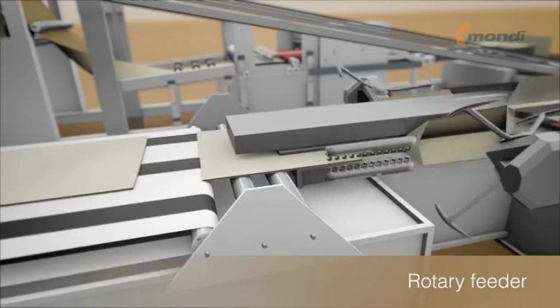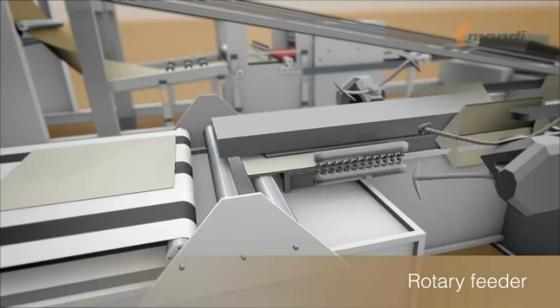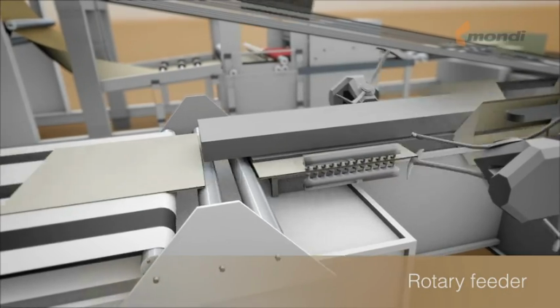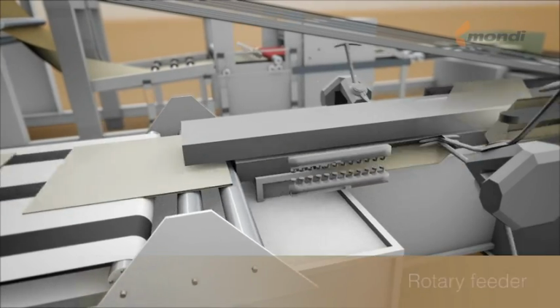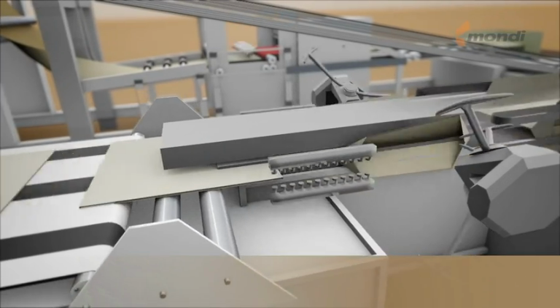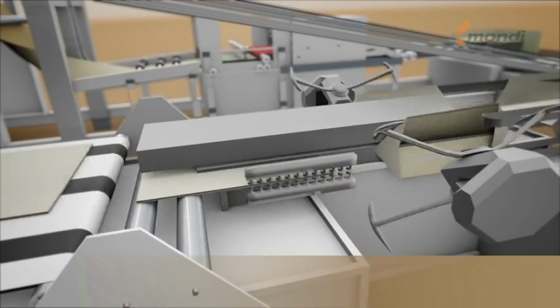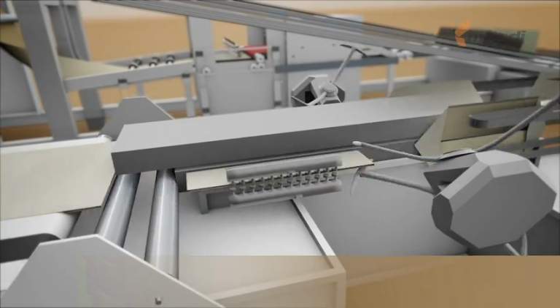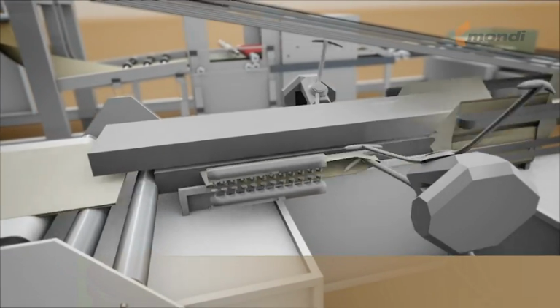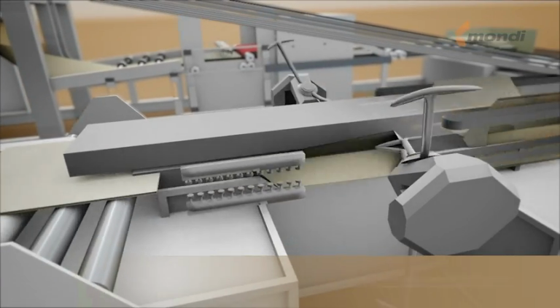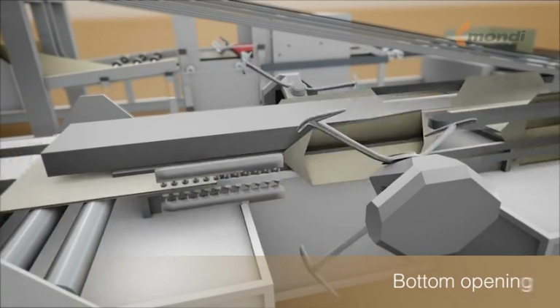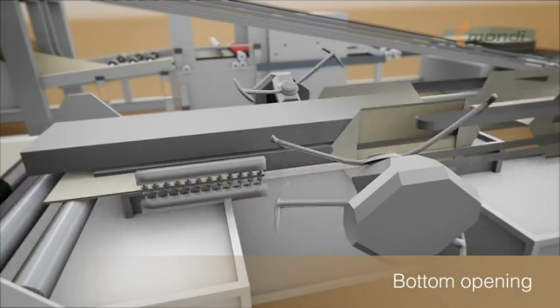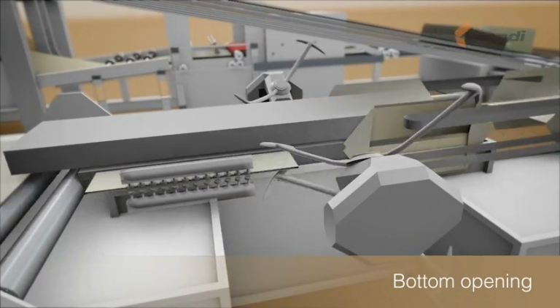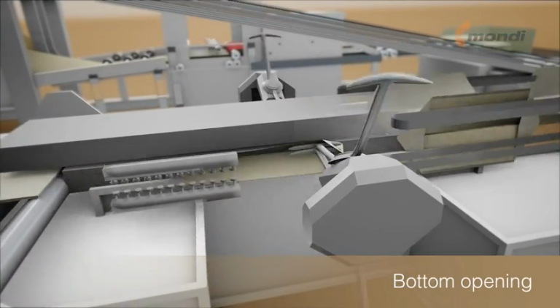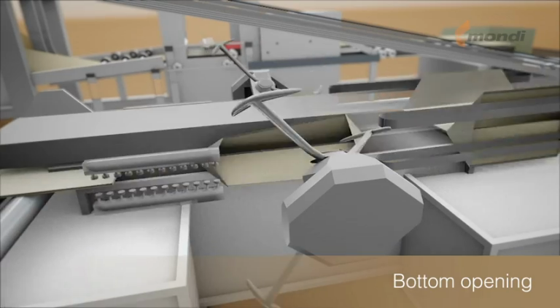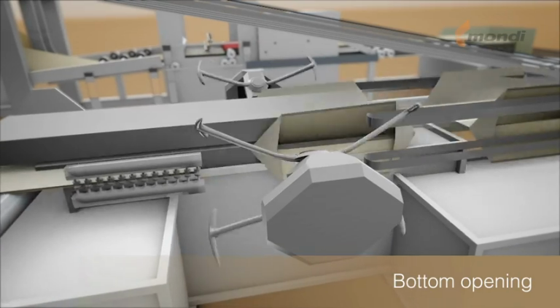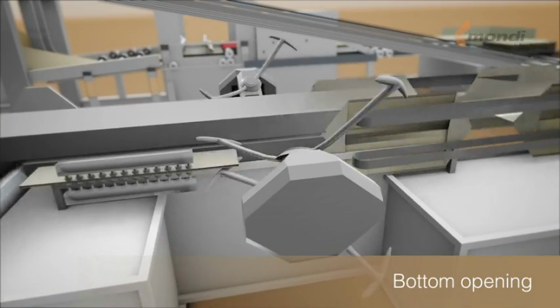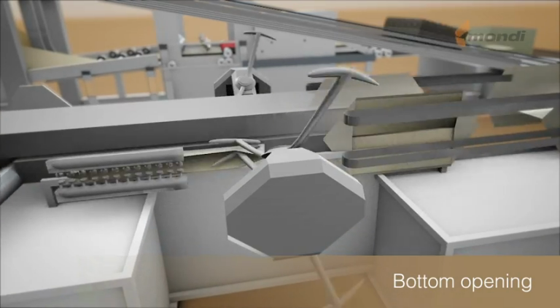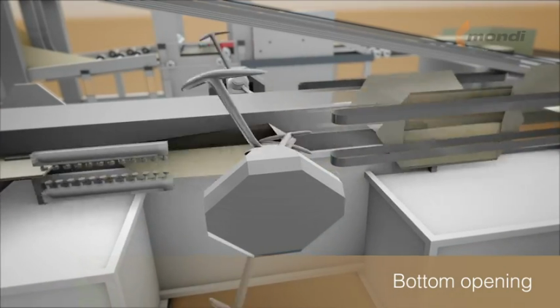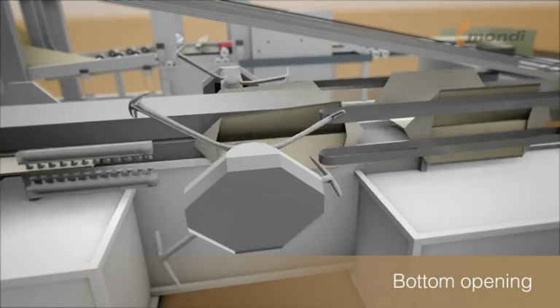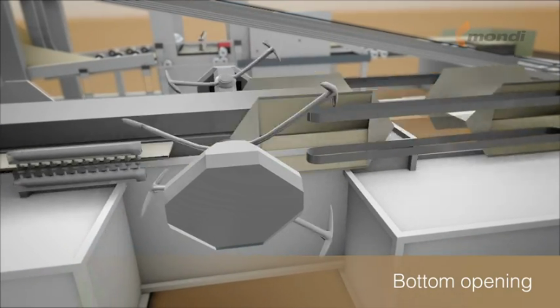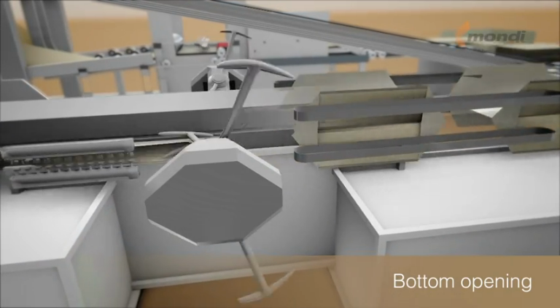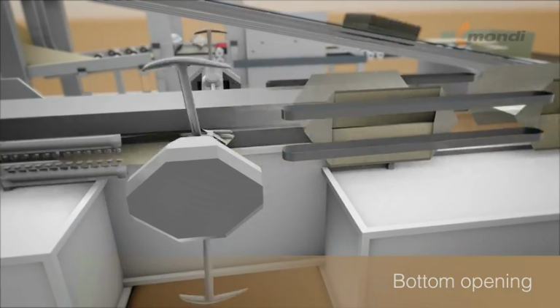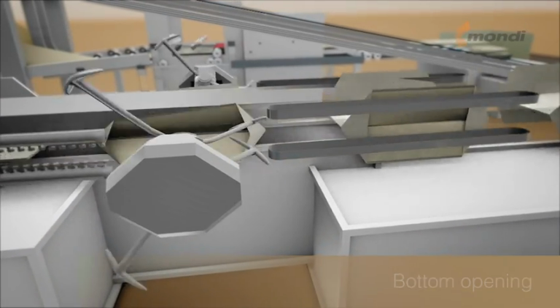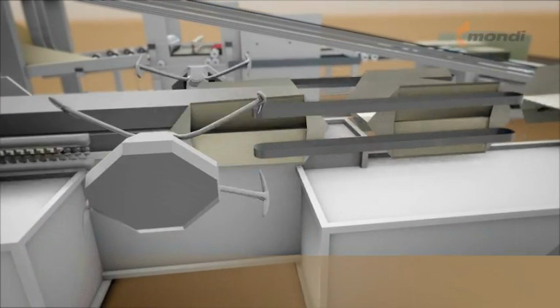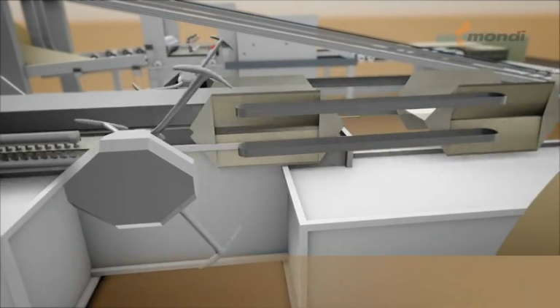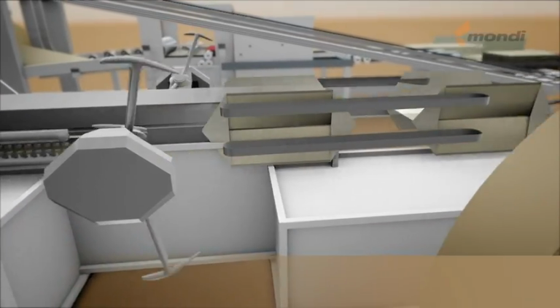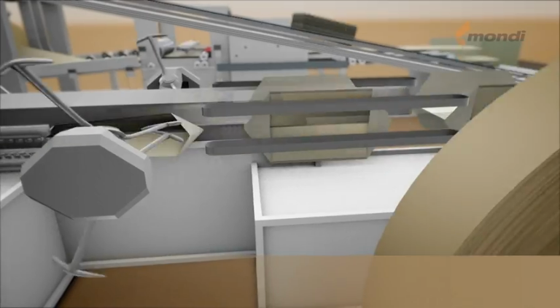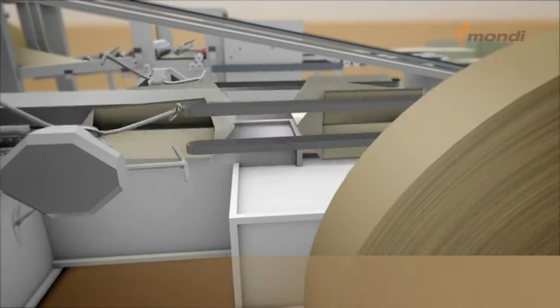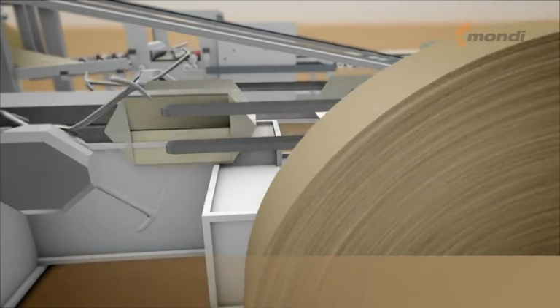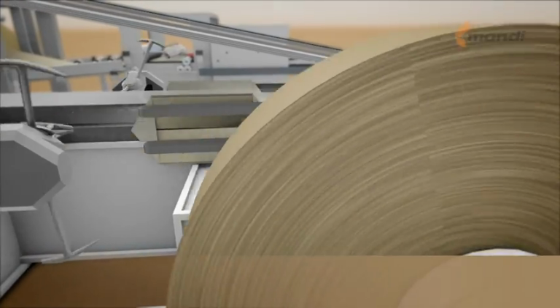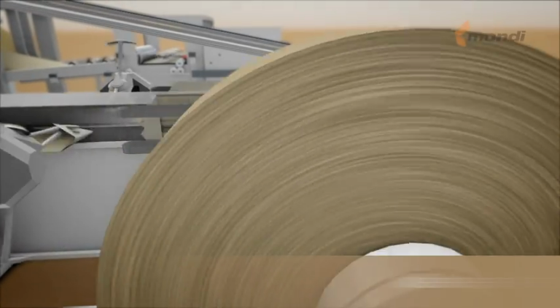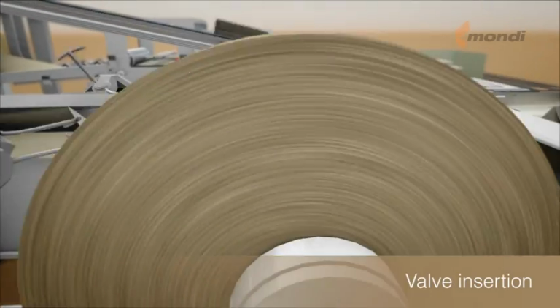At the opening section, the tube is opened on both ends along the creases and triangular pockets are formed. A filling valve can be inserted in the process.